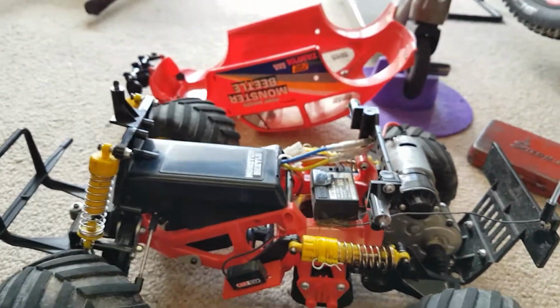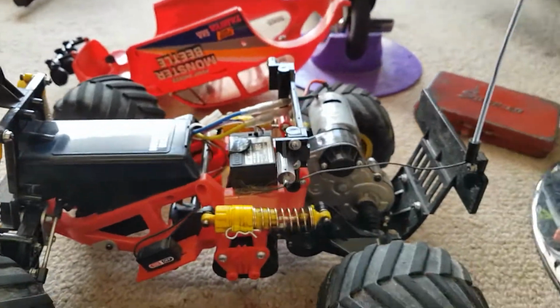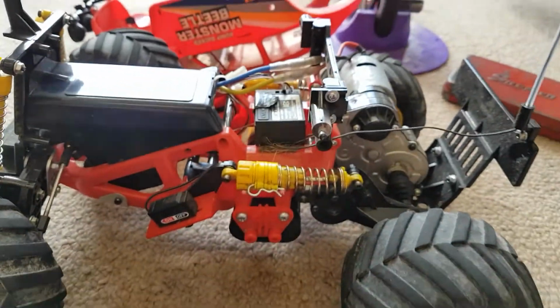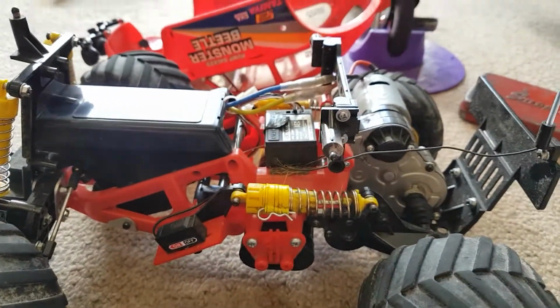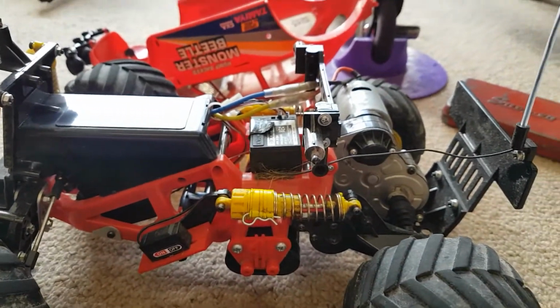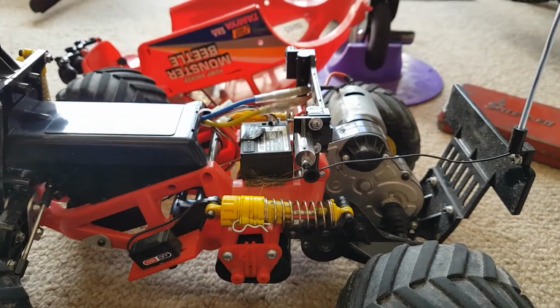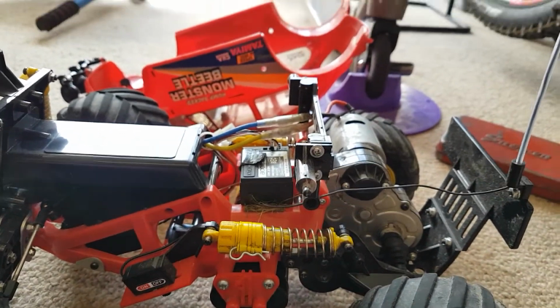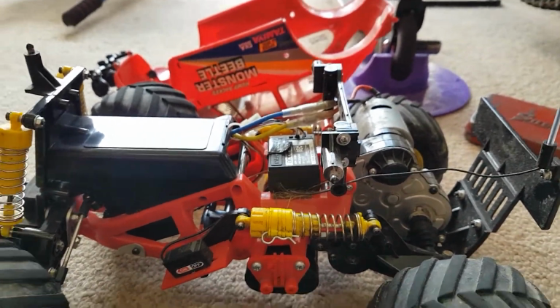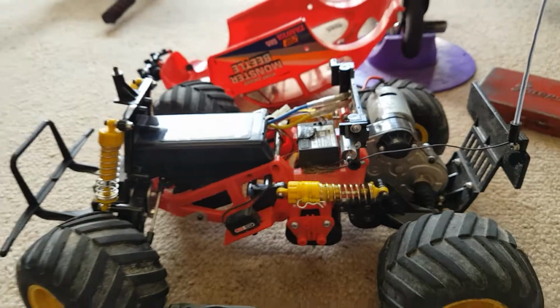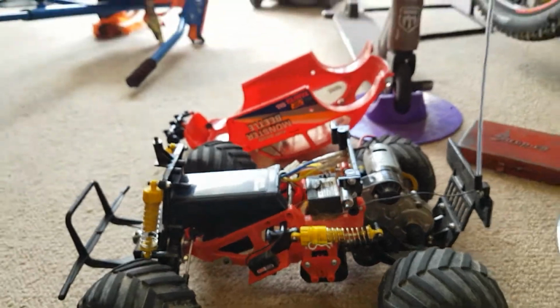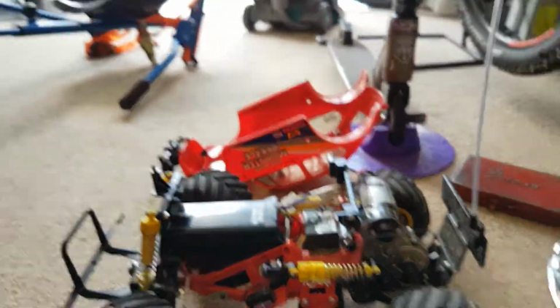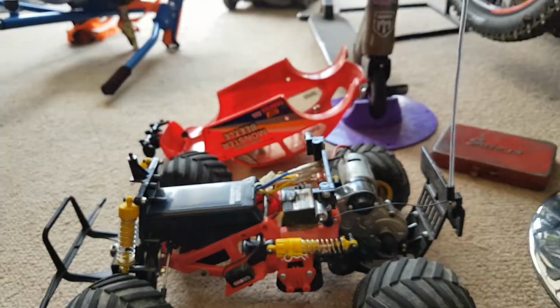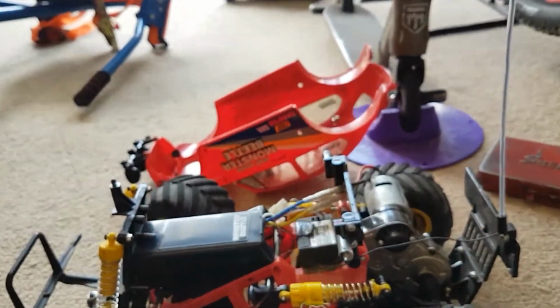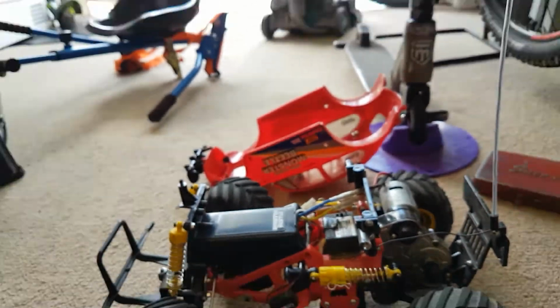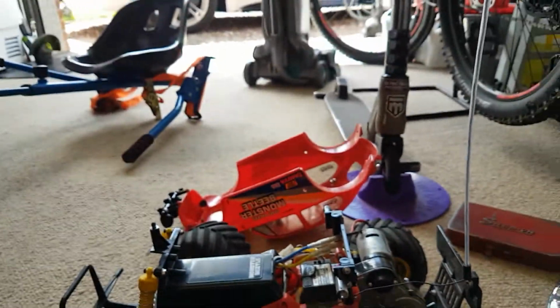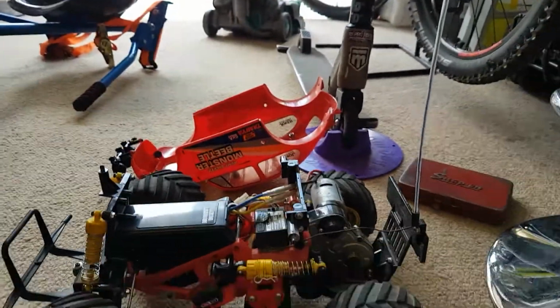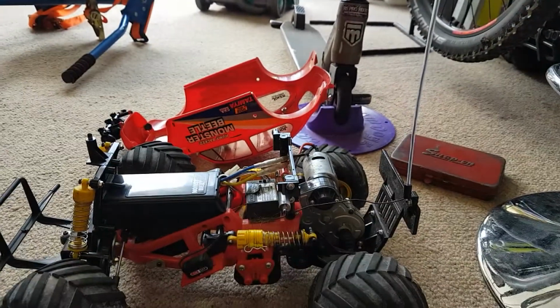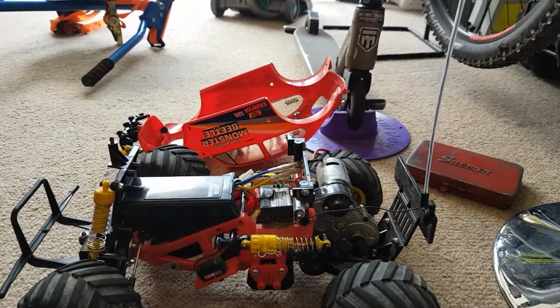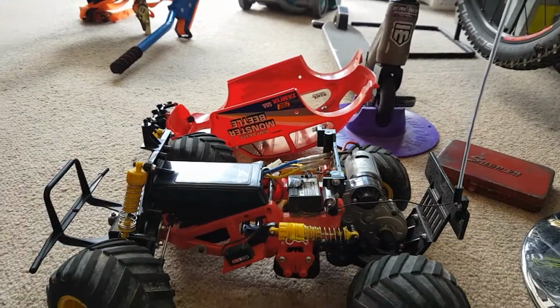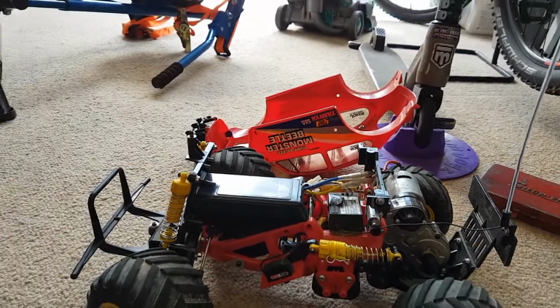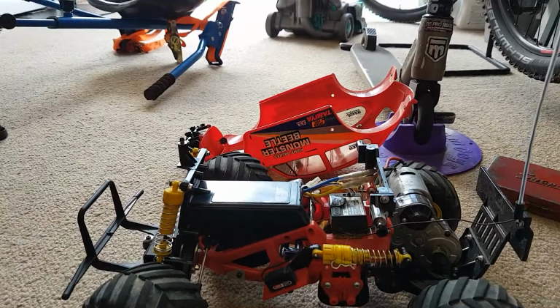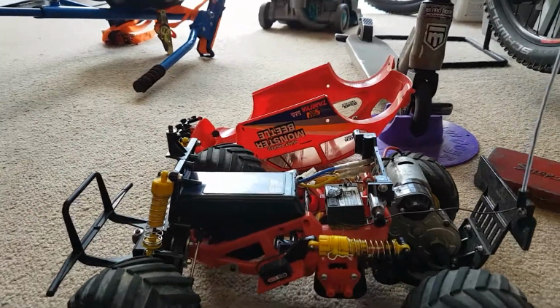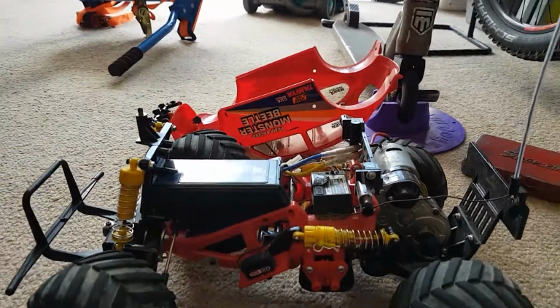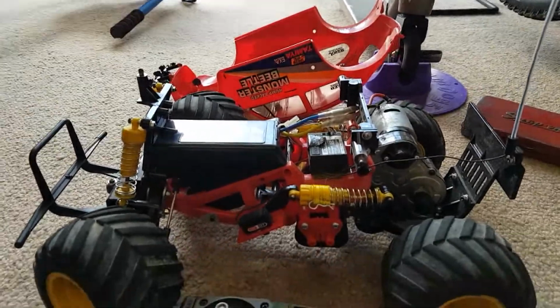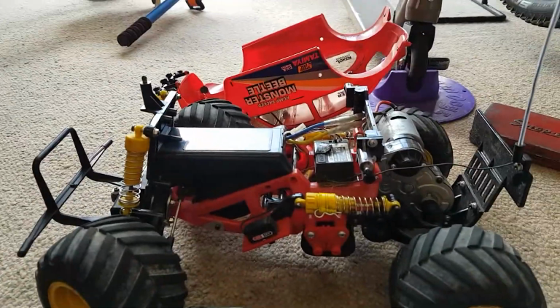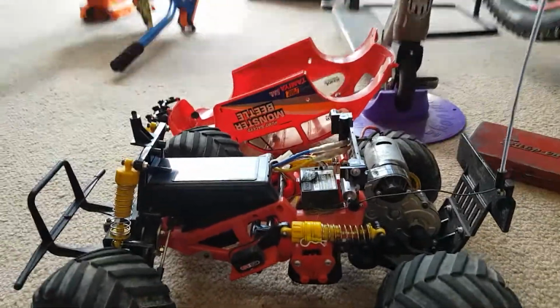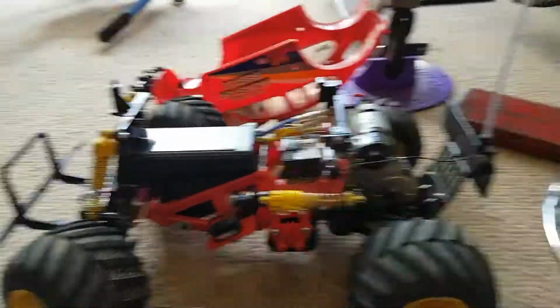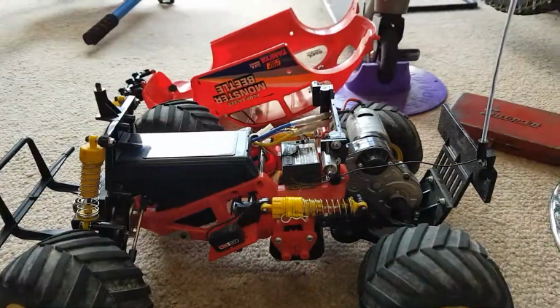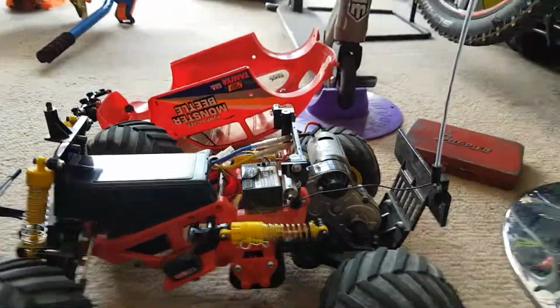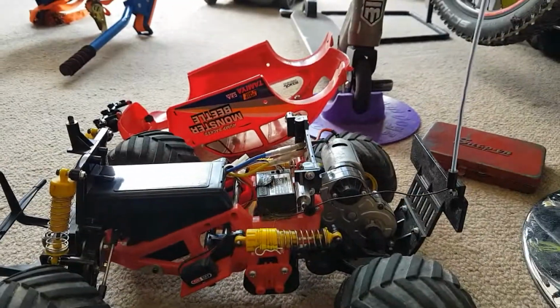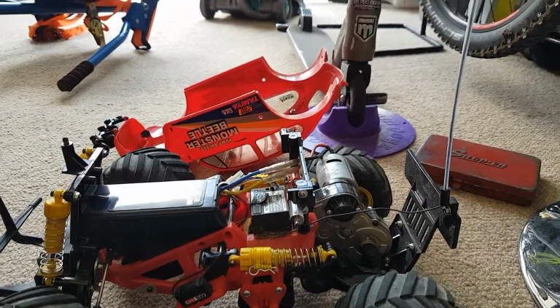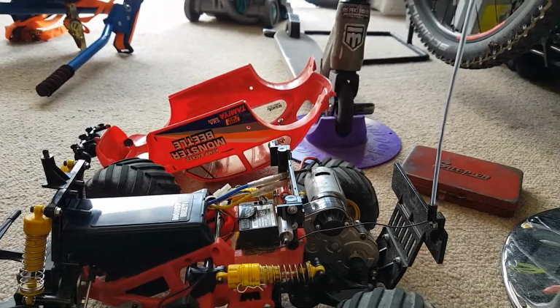I'm pretty sure this one is from 2010 — it might be older, but I can't really remember. It's the newest but I can't really remember what year it was made.